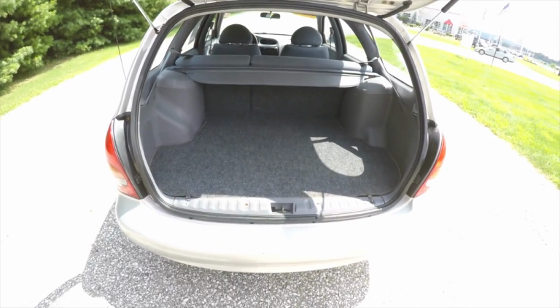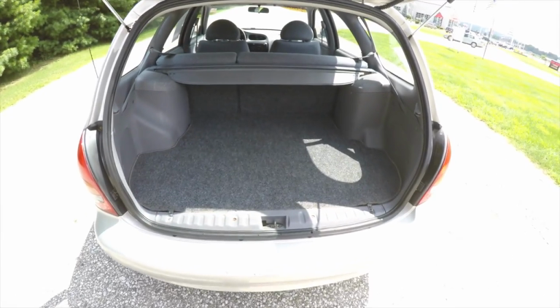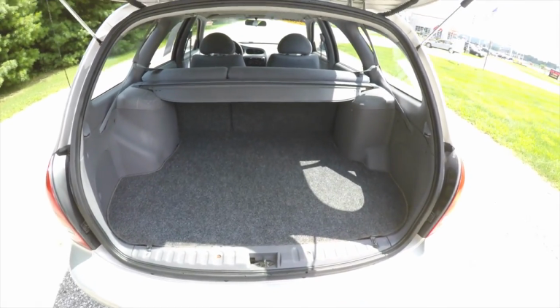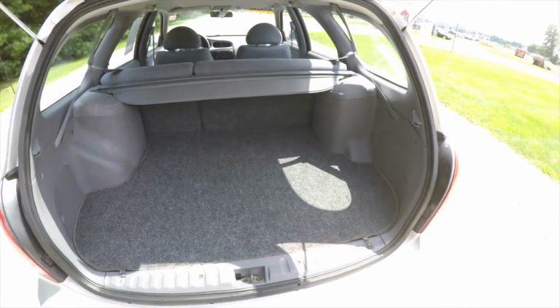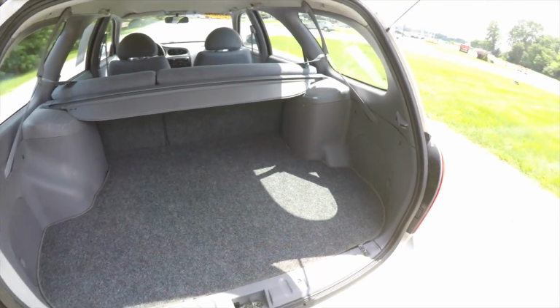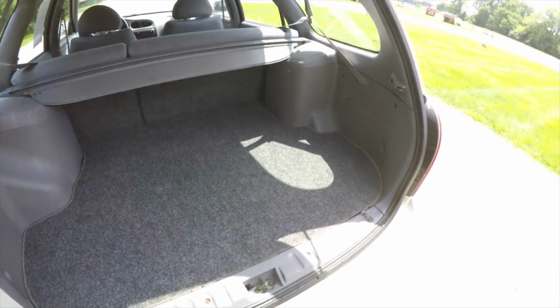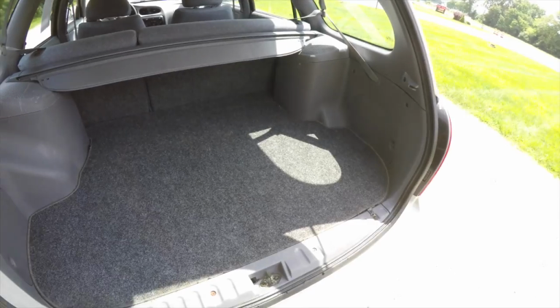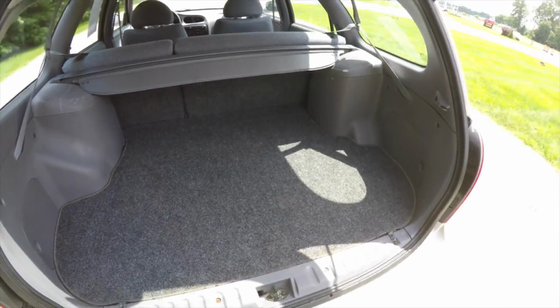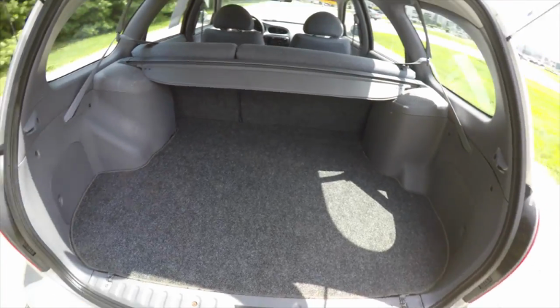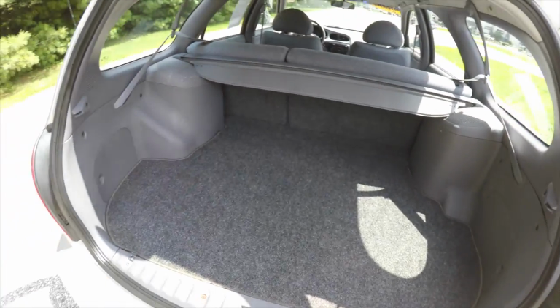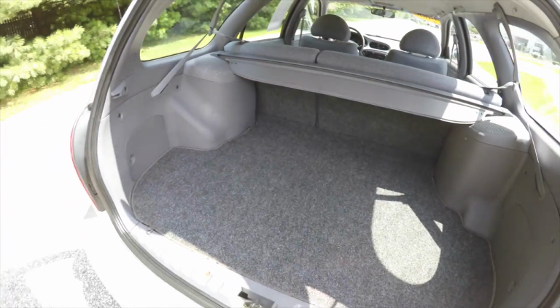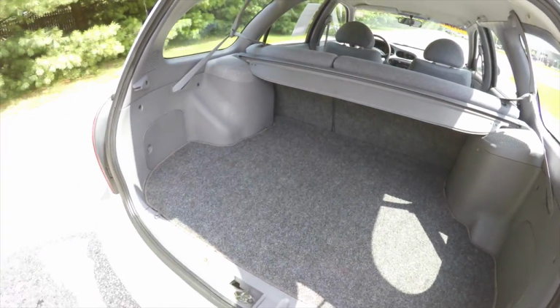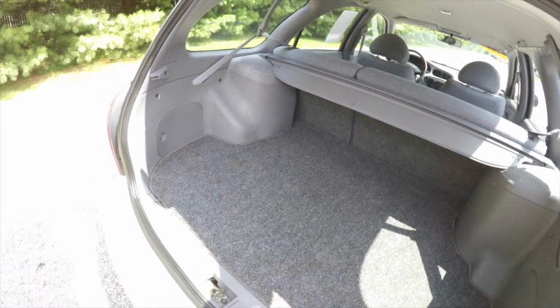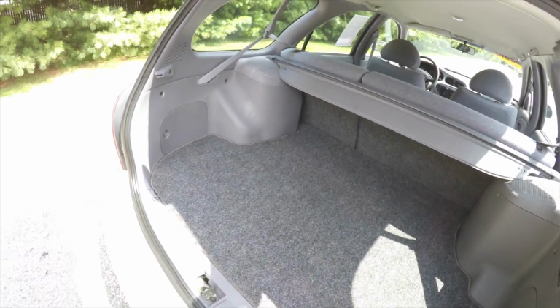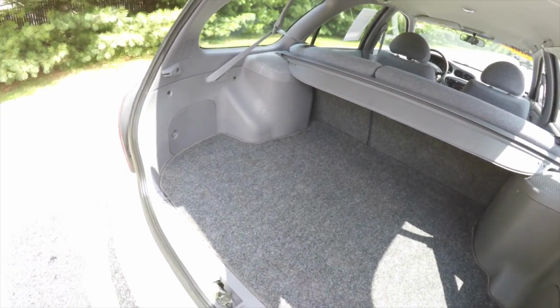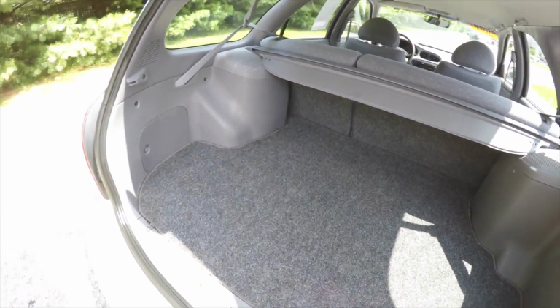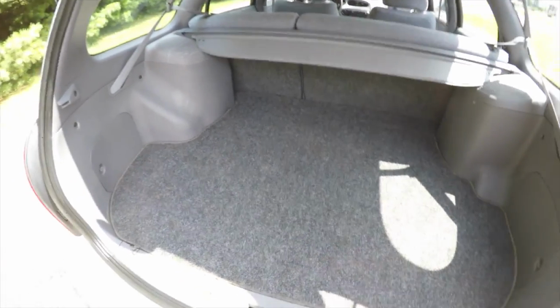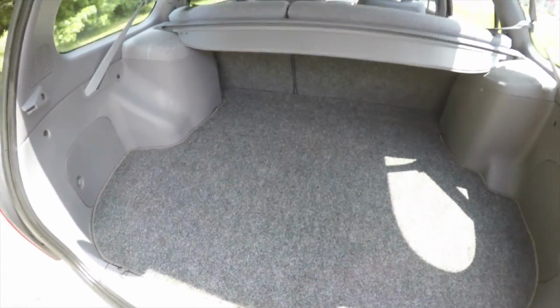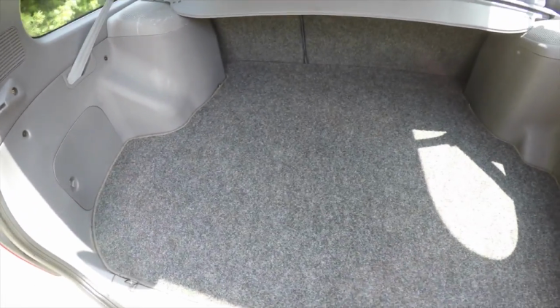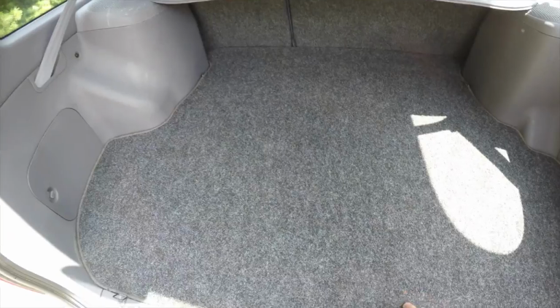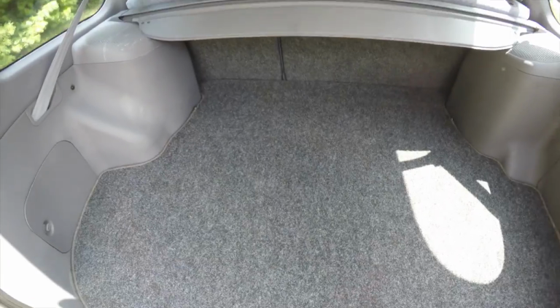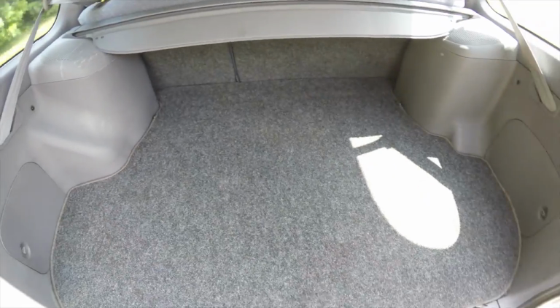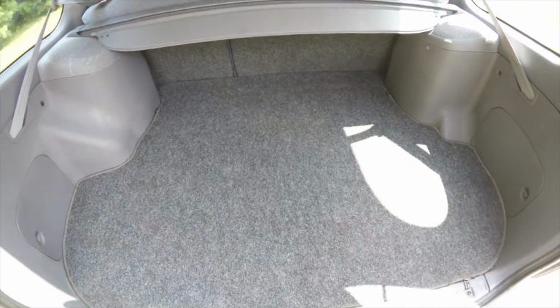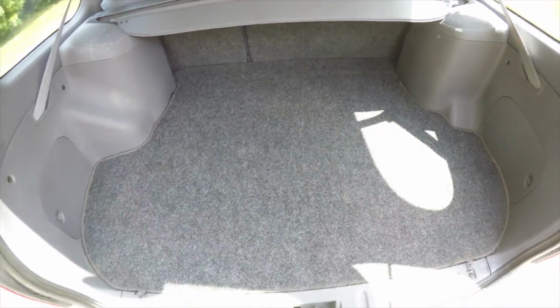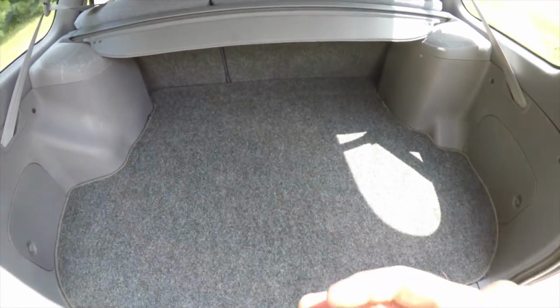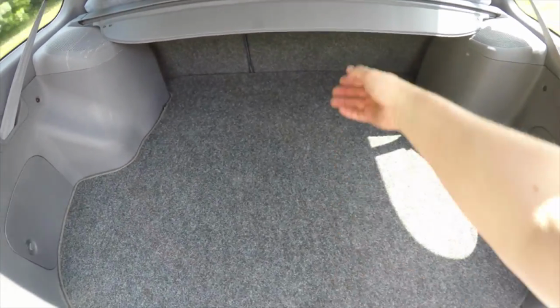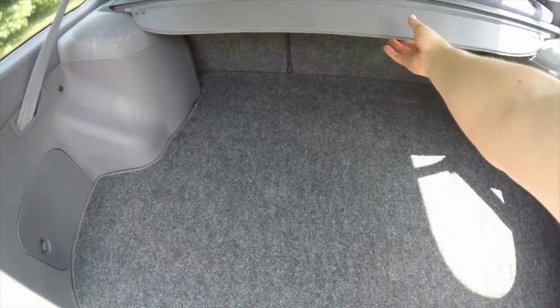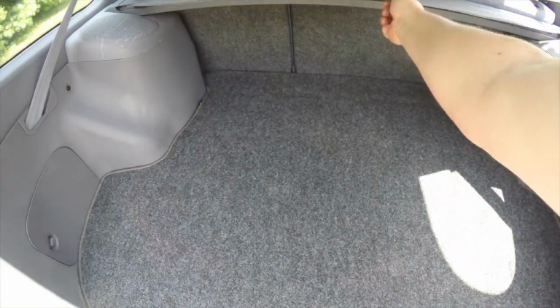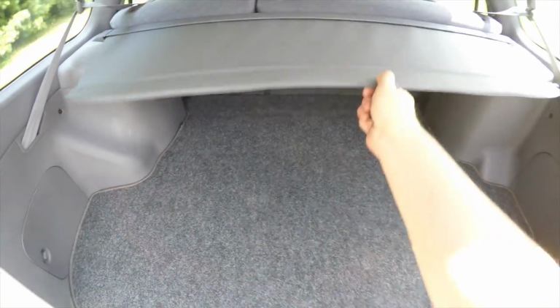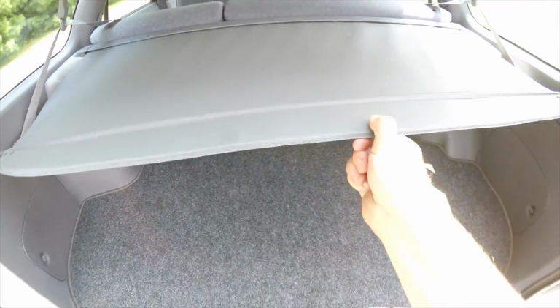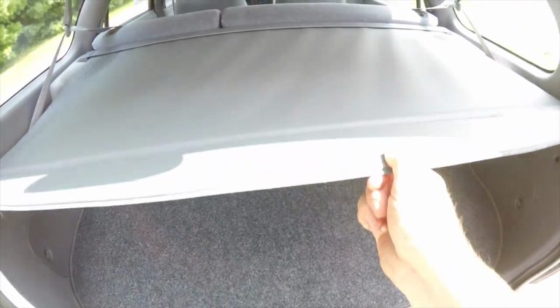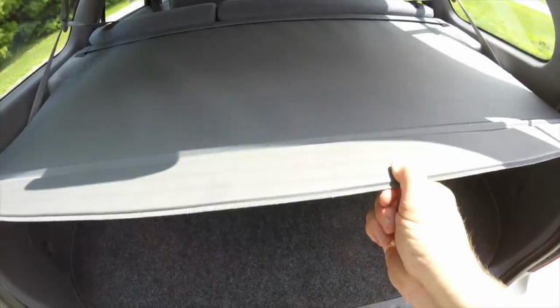Let's take a quick look at the luggage area. It is very nice and spacious, being that it is a wagon, with a nice low flat floor. Underneath the floor mat, you do have your spare tire with jack and tools. Of course, you also have a fold-out privacy net.